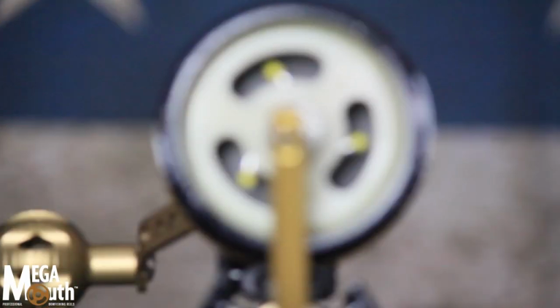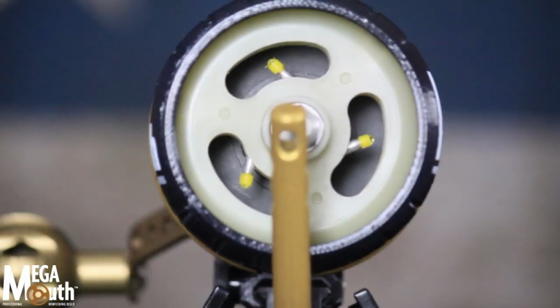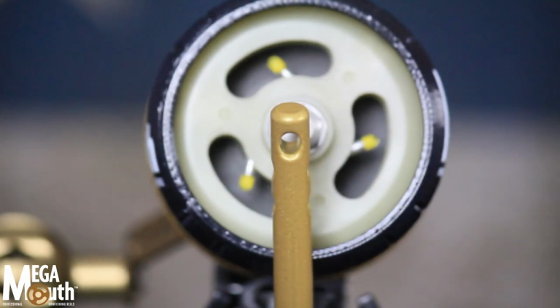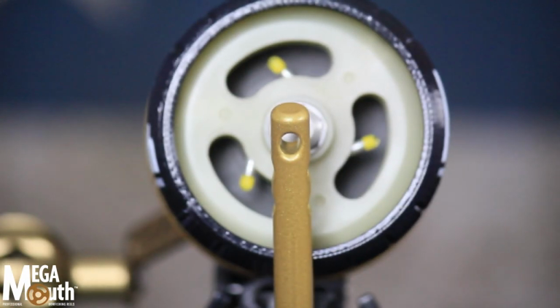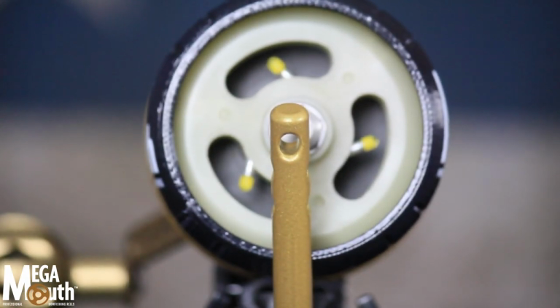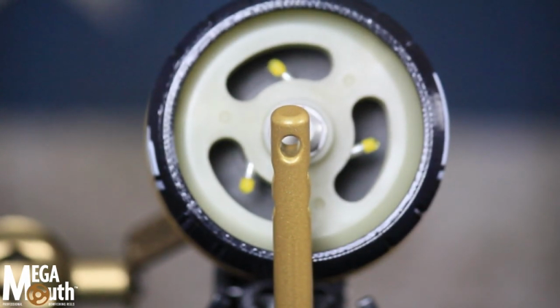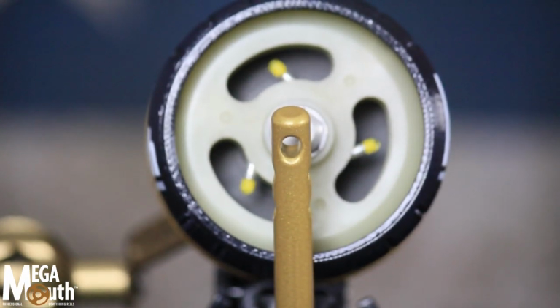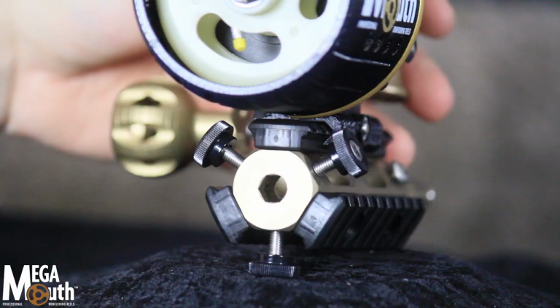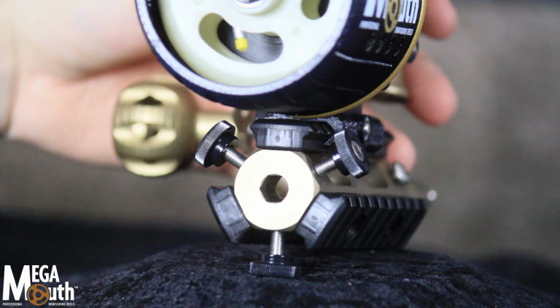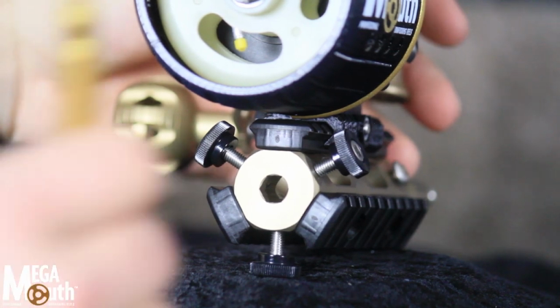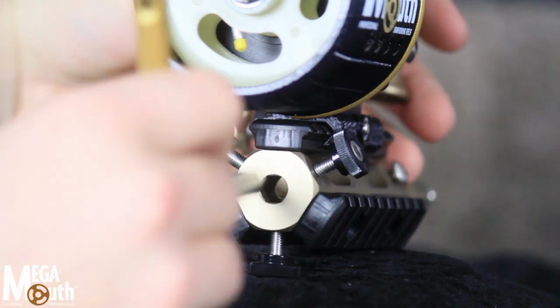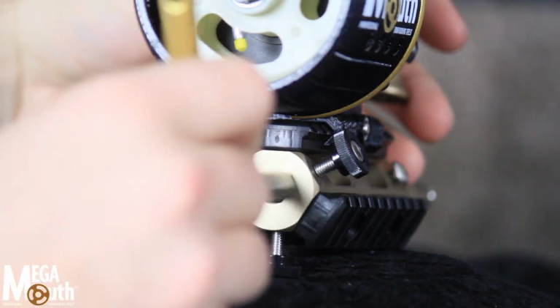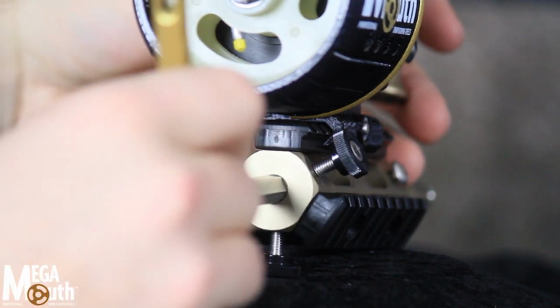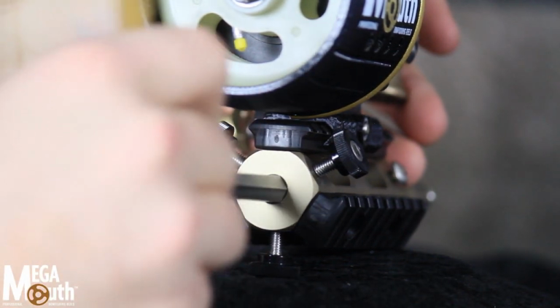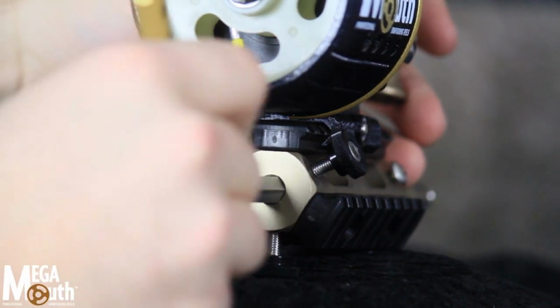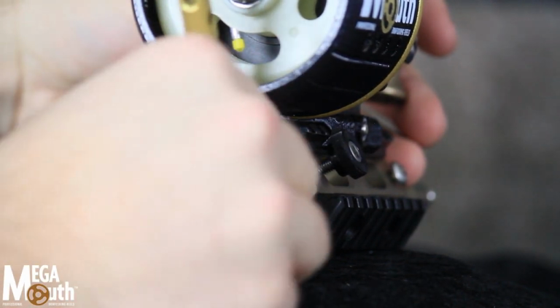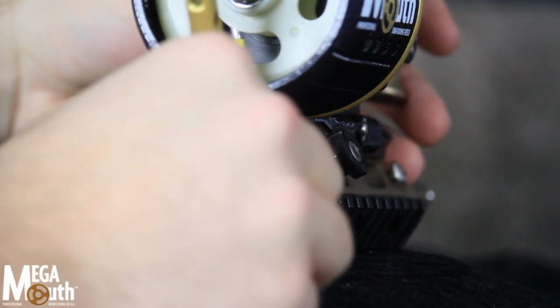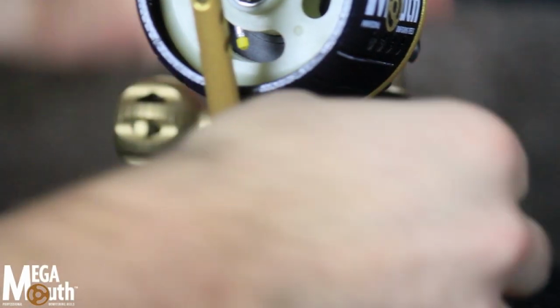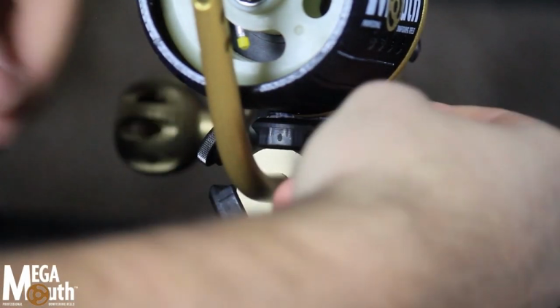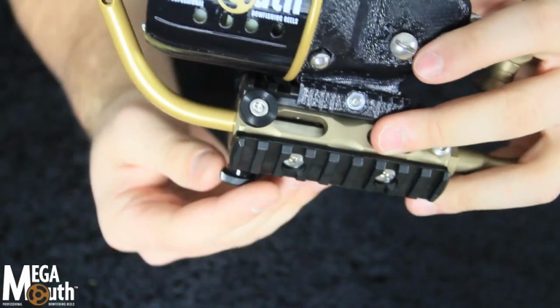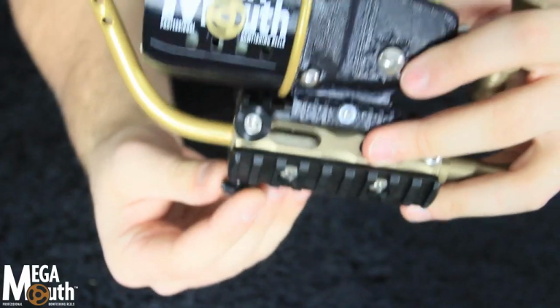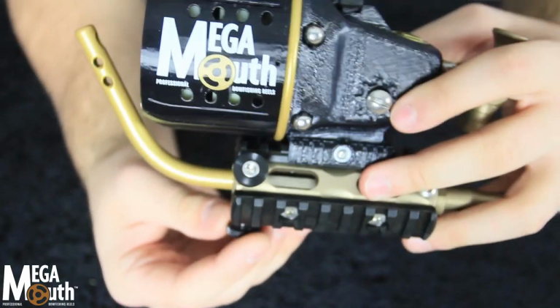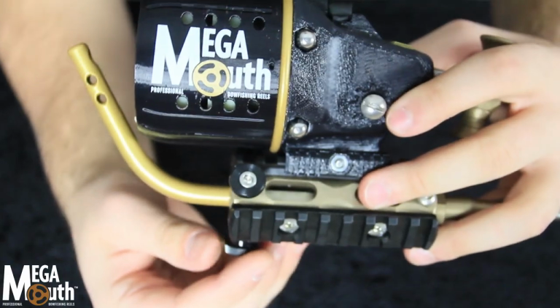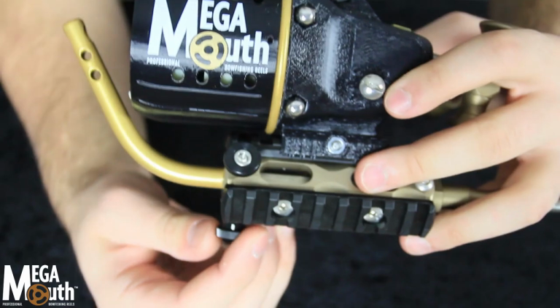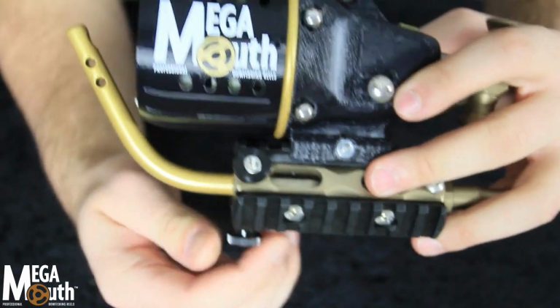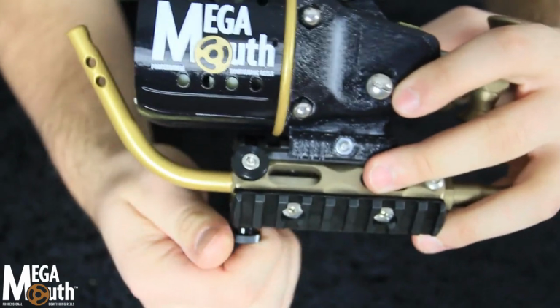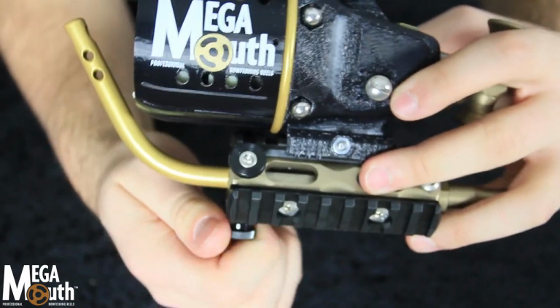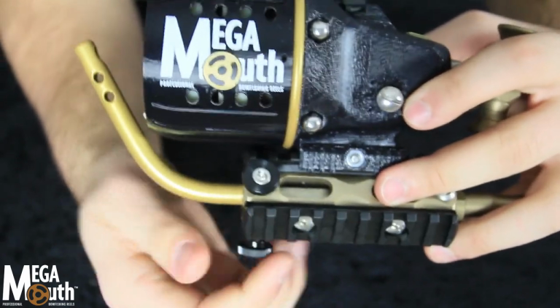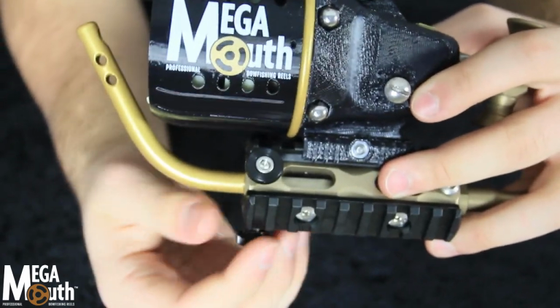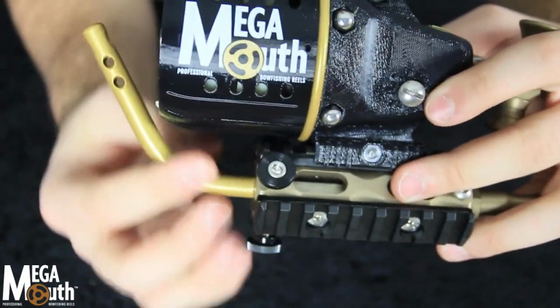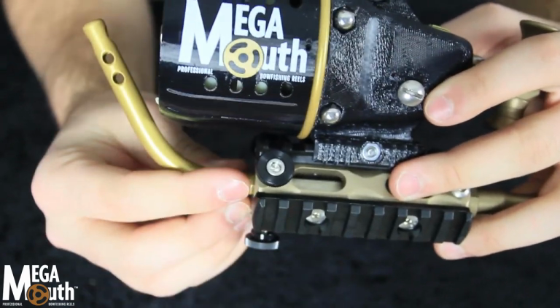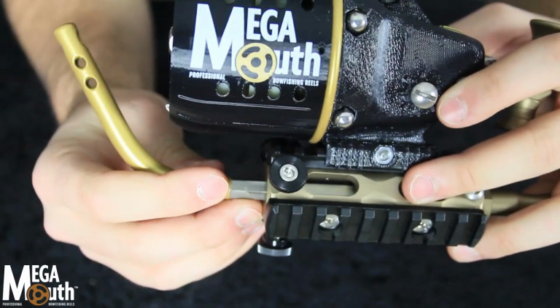Hex-set shoot-through rod. Megamouth's adjustable hex-shaped shoot-through rod can't rotate like round shoot-through rods can. A single thumb screw lets you quickly disconnect the rod.